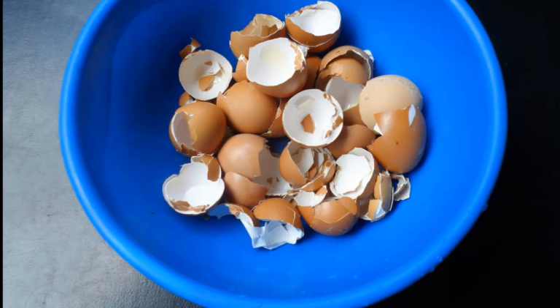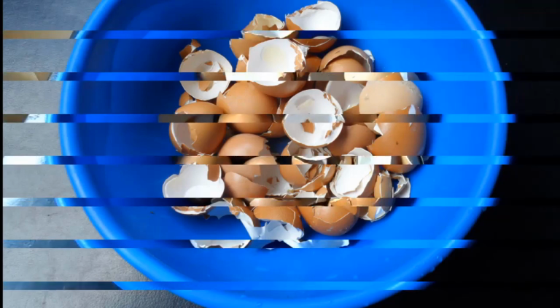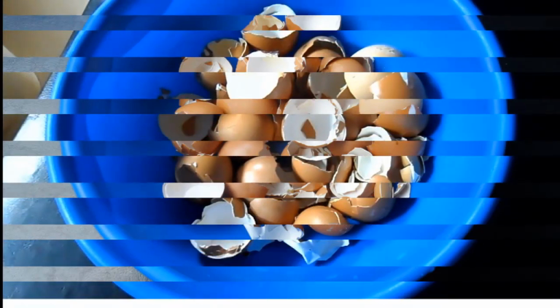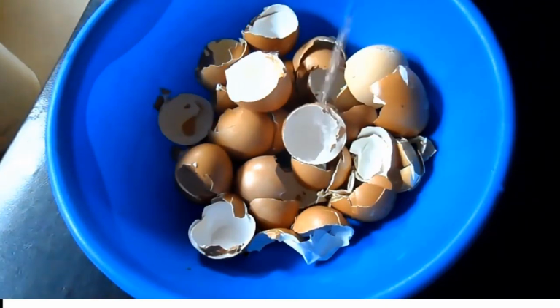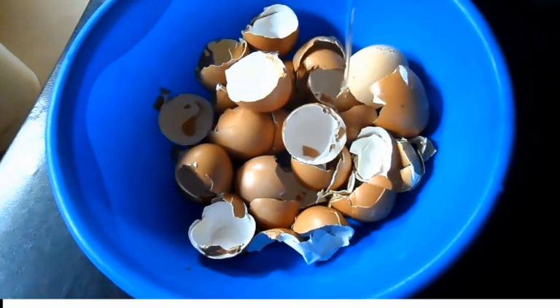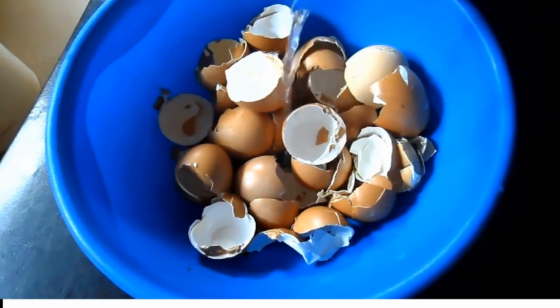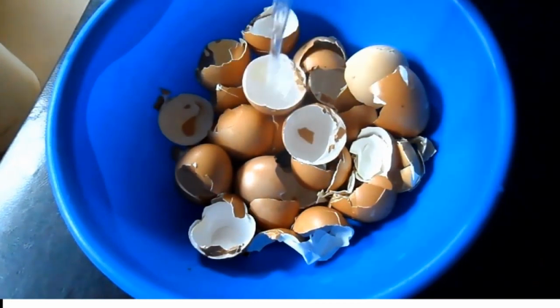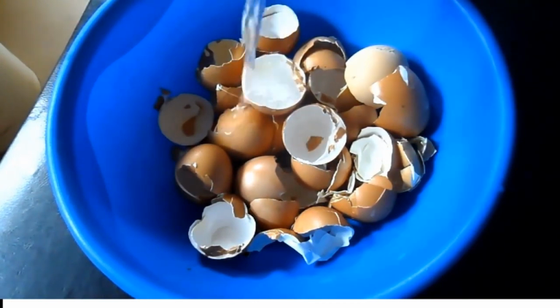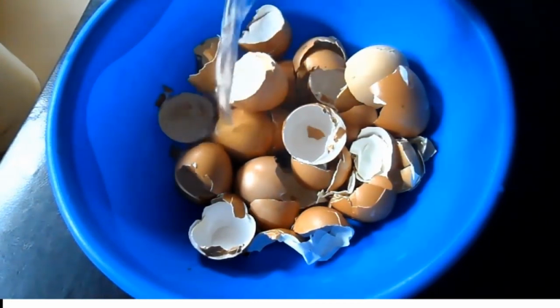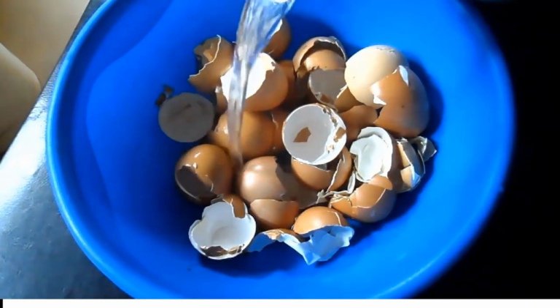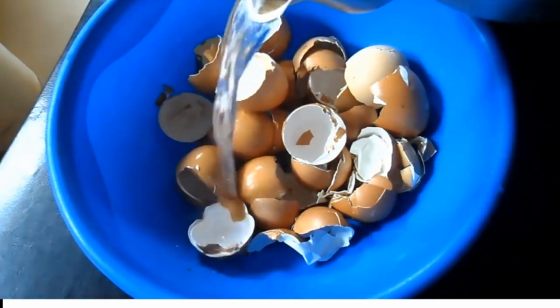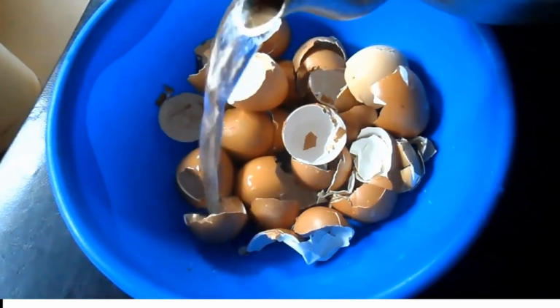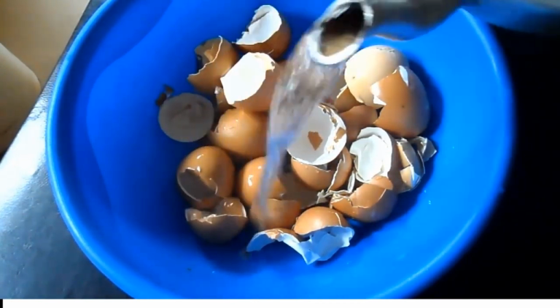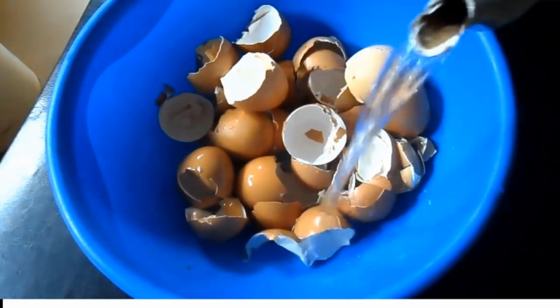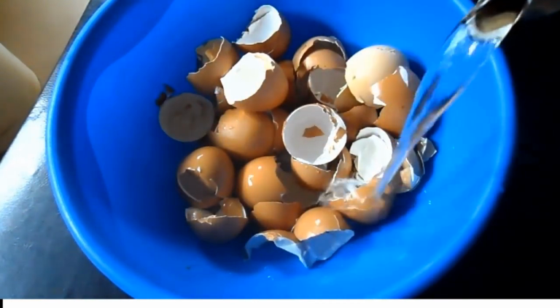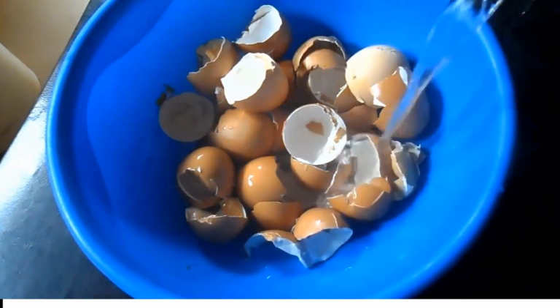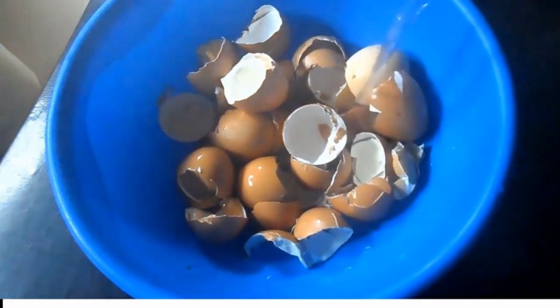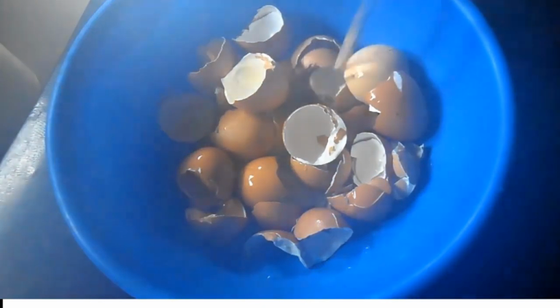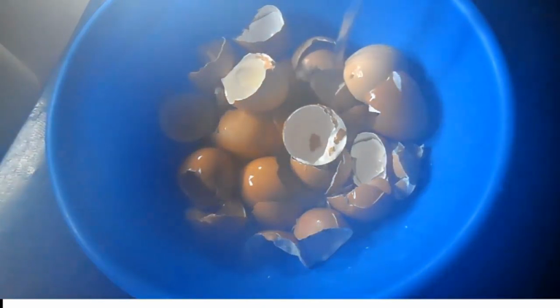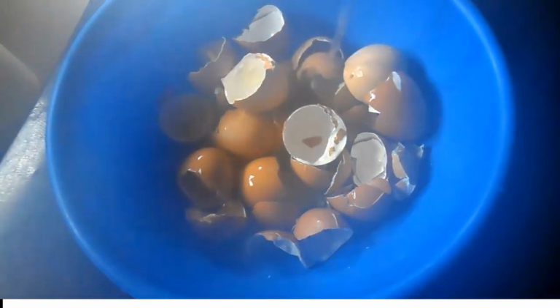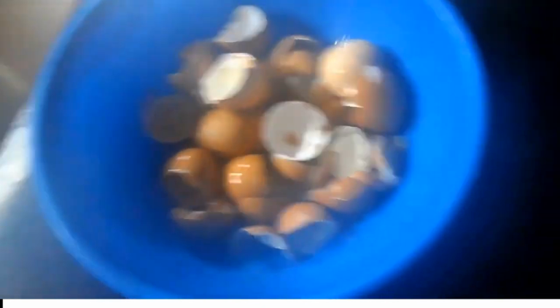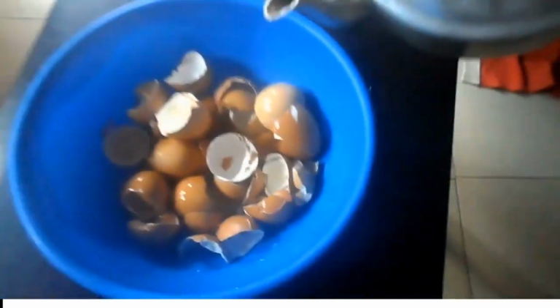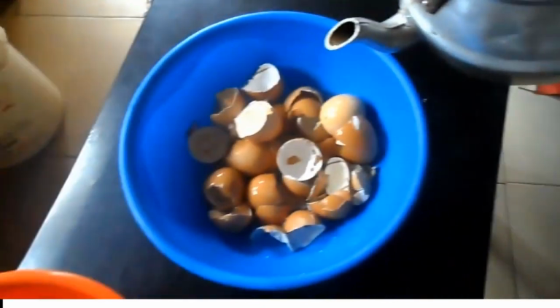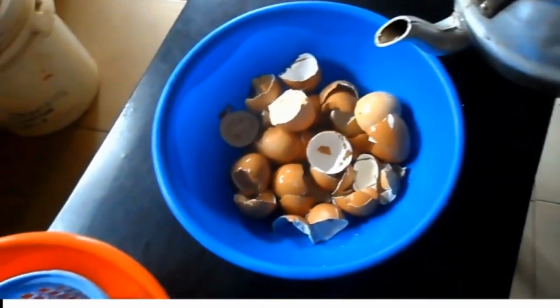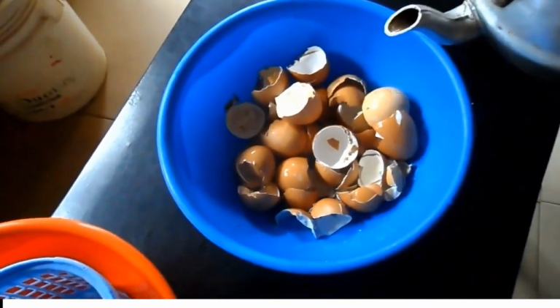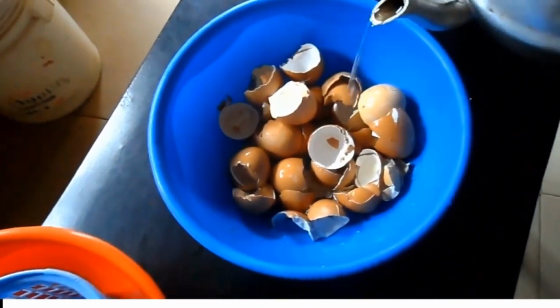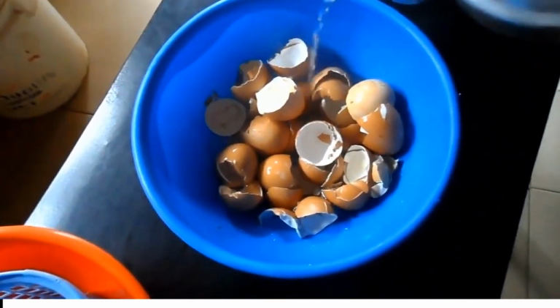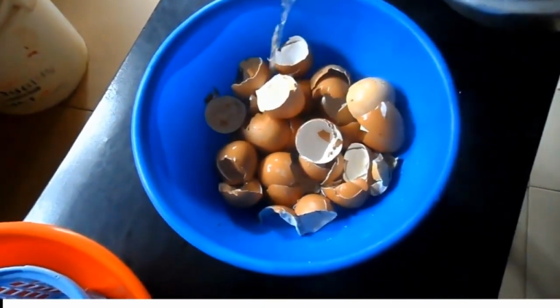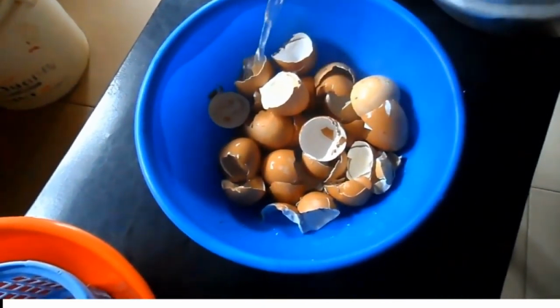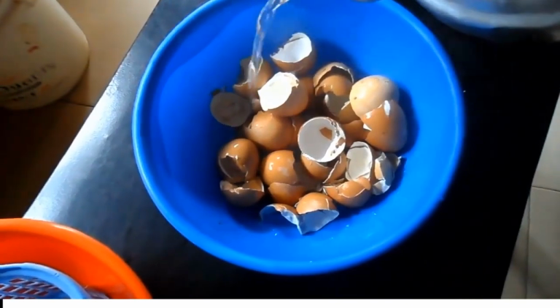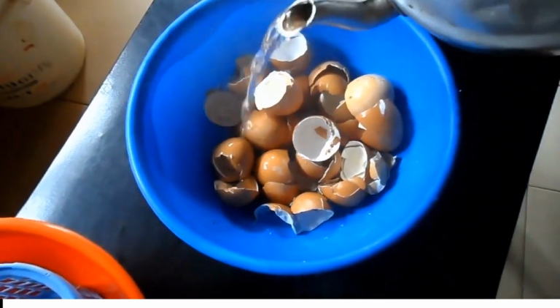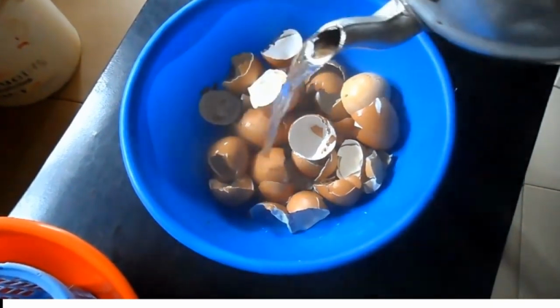Heat water to boiling point and pour it on the eggshell. Allow the eggshell to be submerged in the water for about 15 minutes. This is to sterilize the shell.